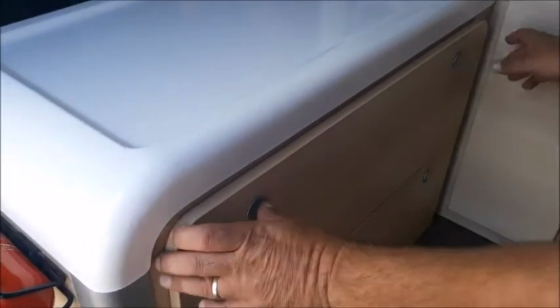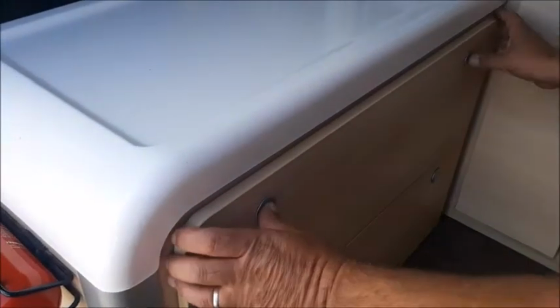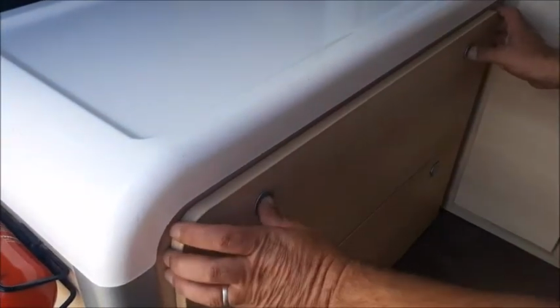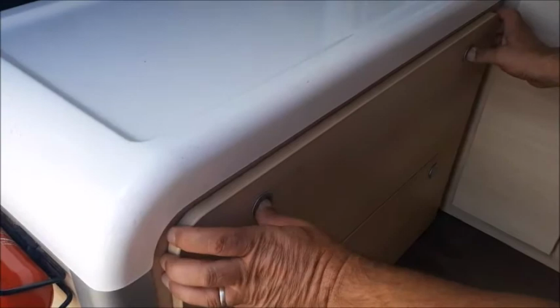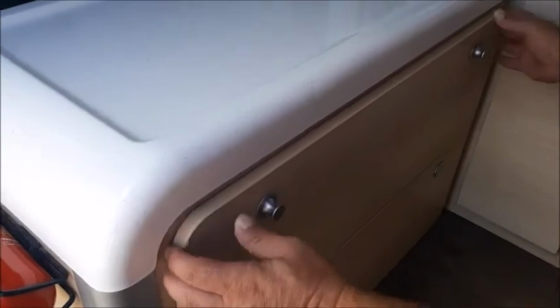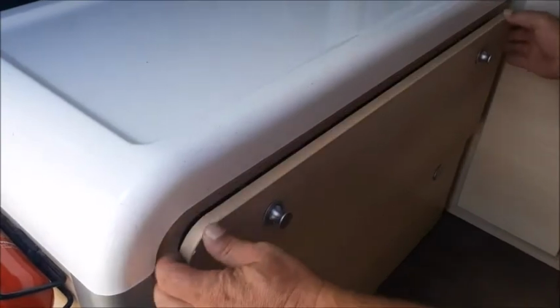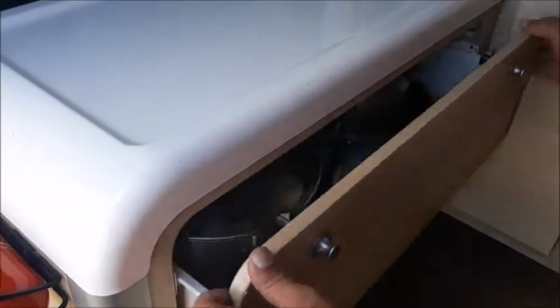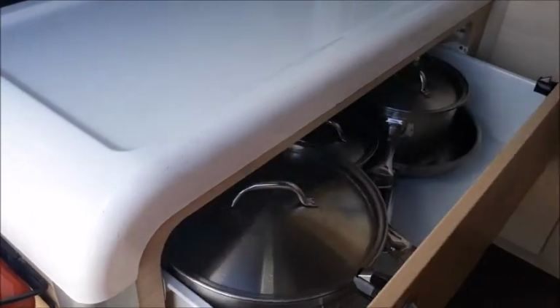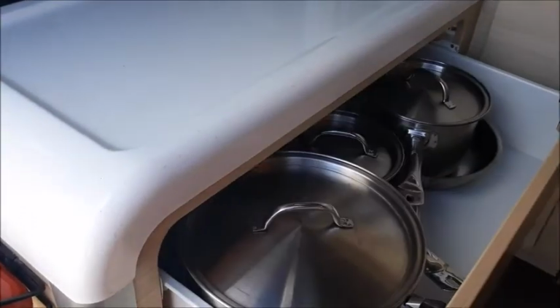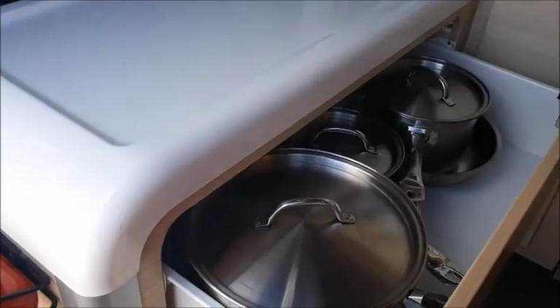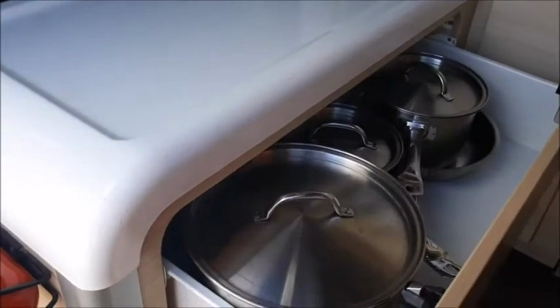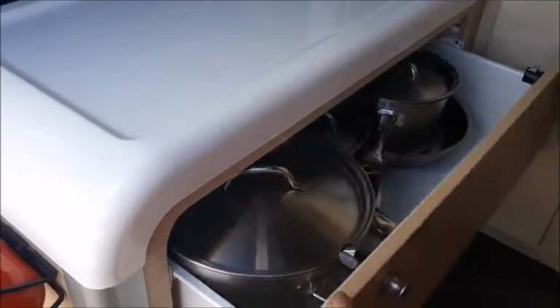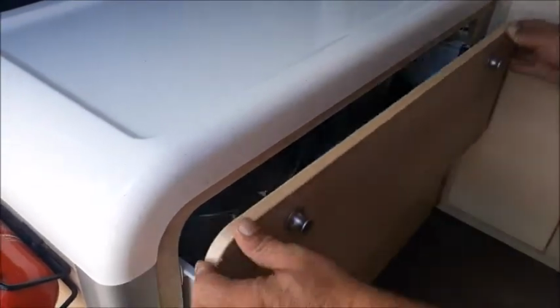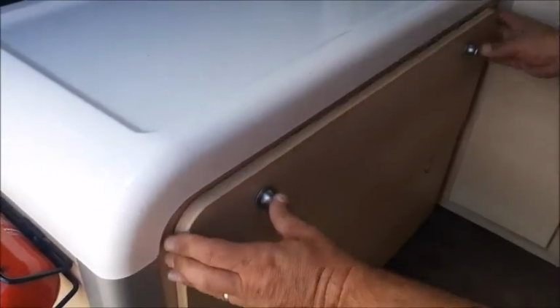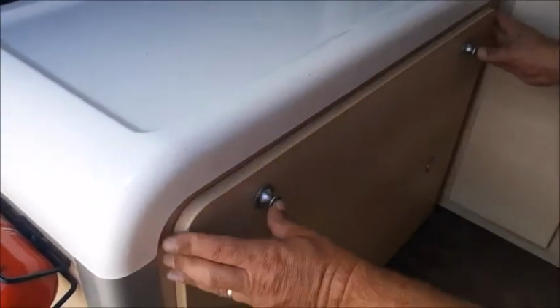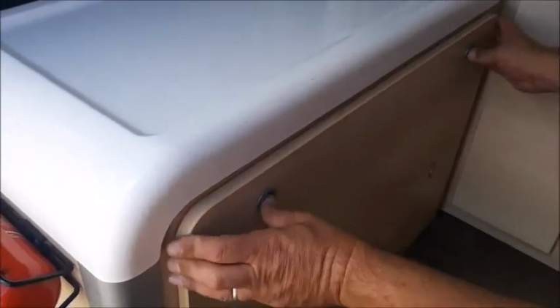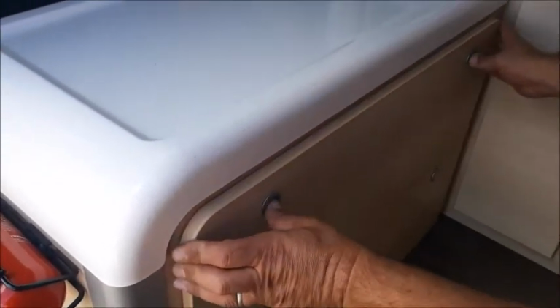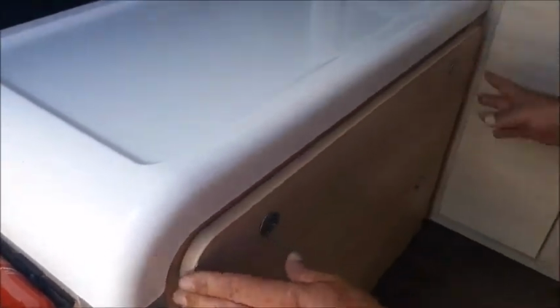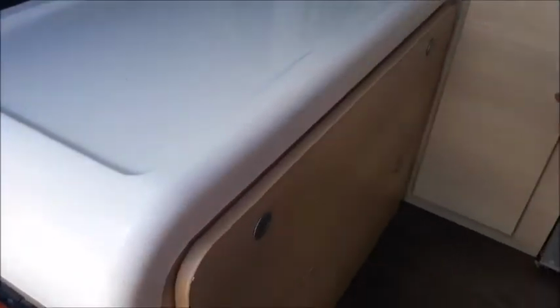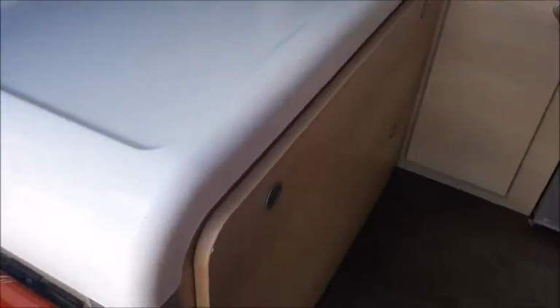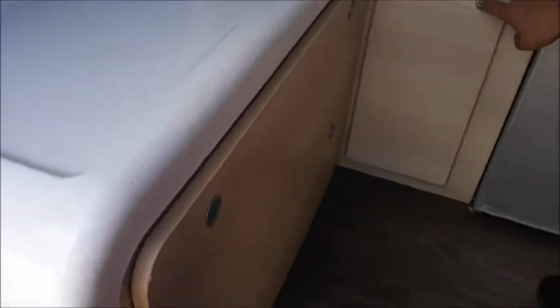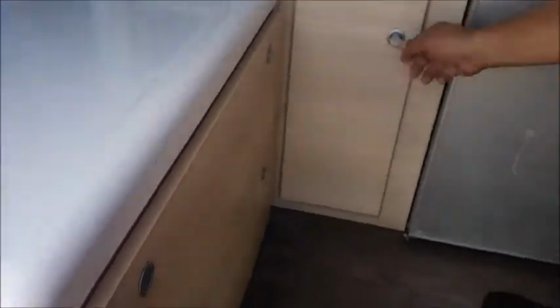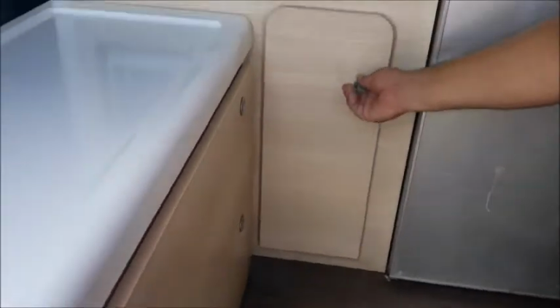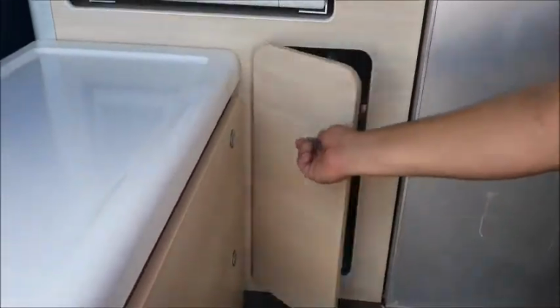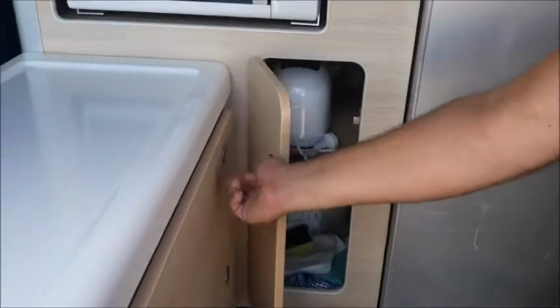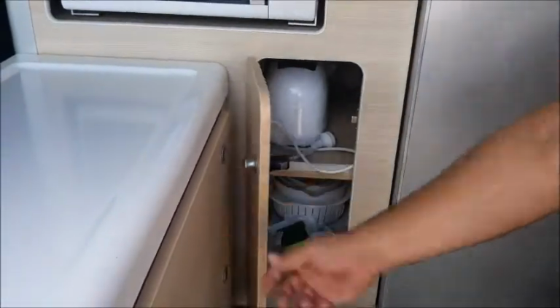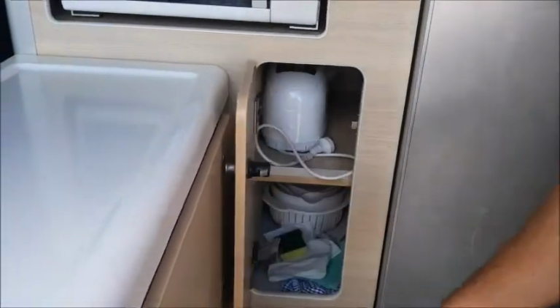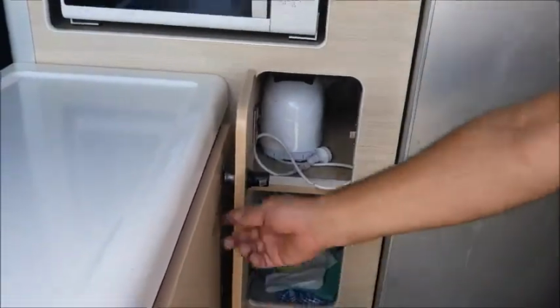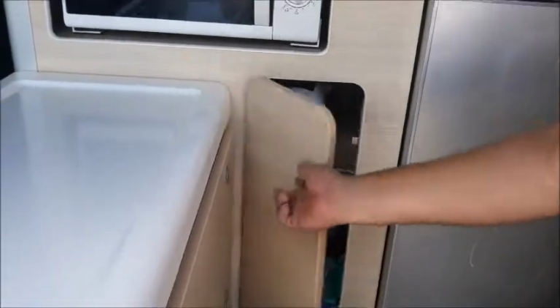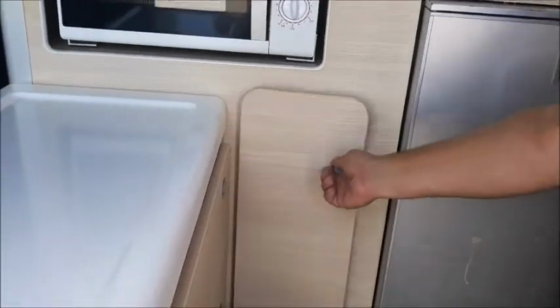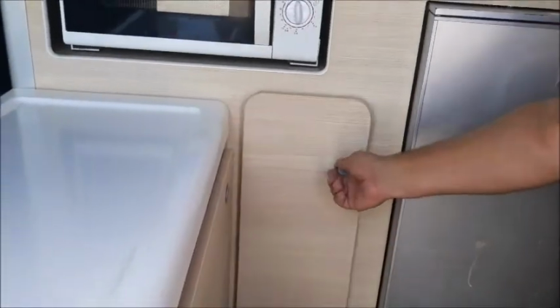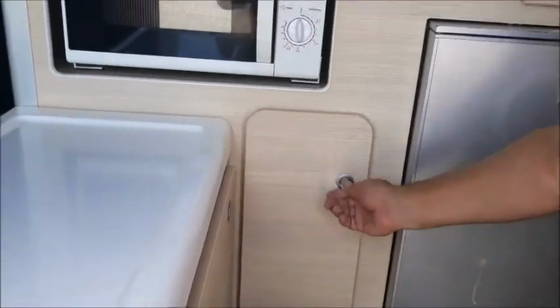In the top drawer you'll find your pots and pans. Below is a drawer with the crockery. In the cupboard next to the fridge is your electrical appliances. Above the fridge is your cutlery drawer.